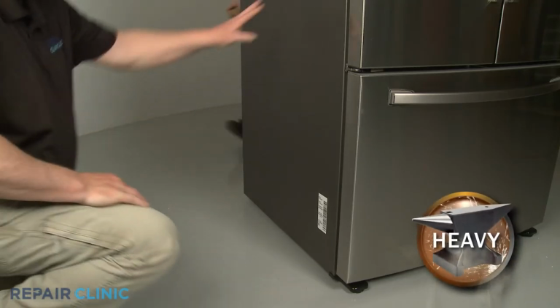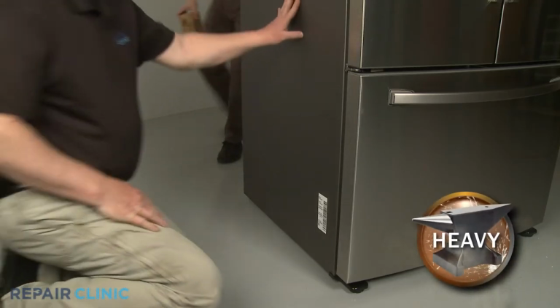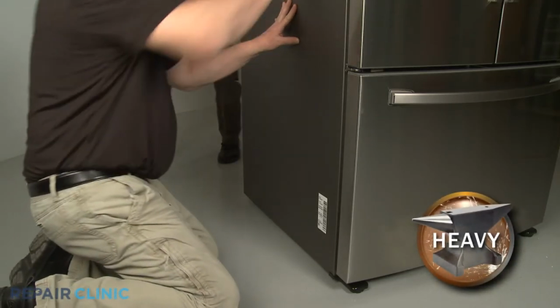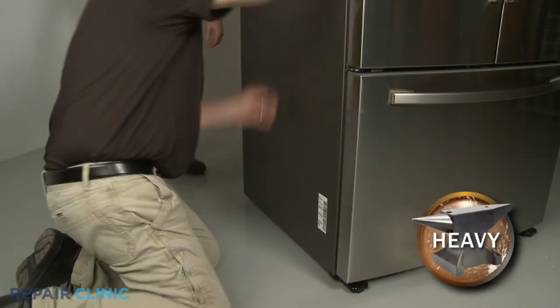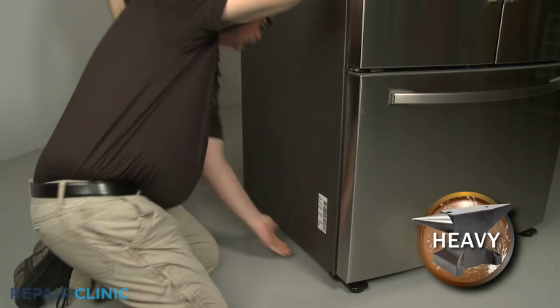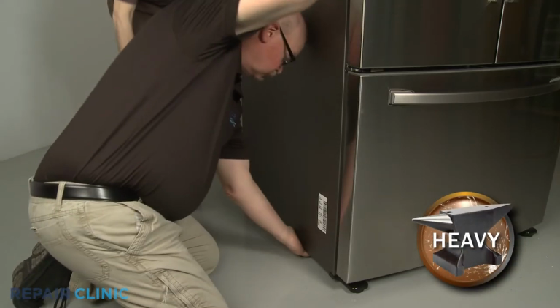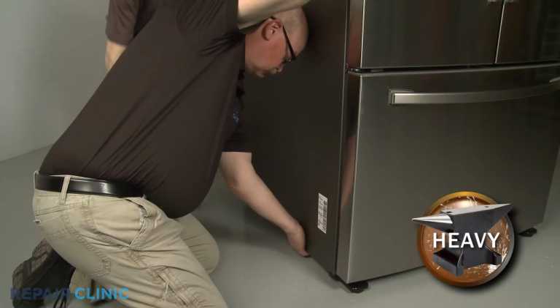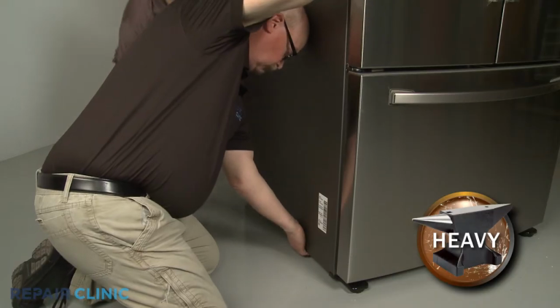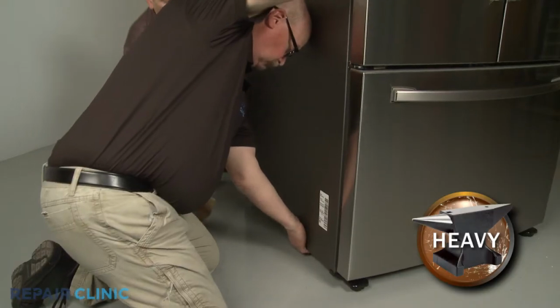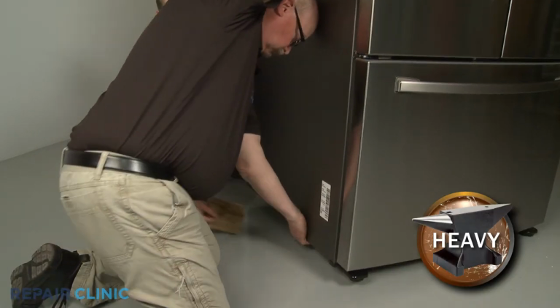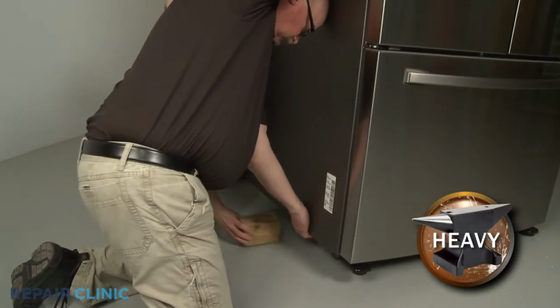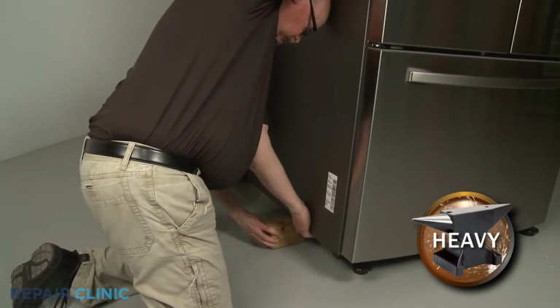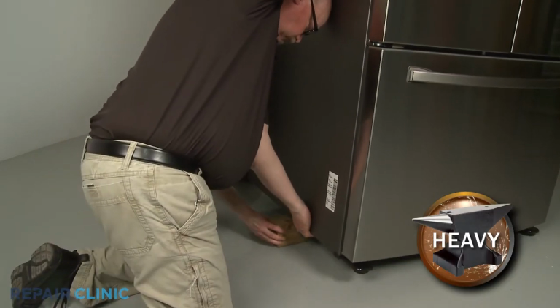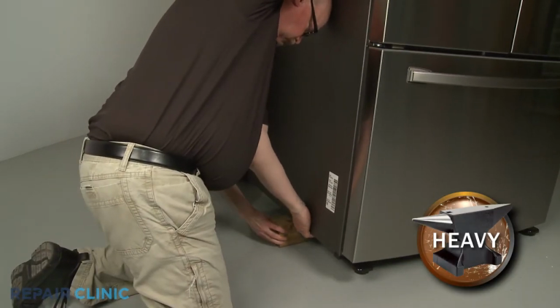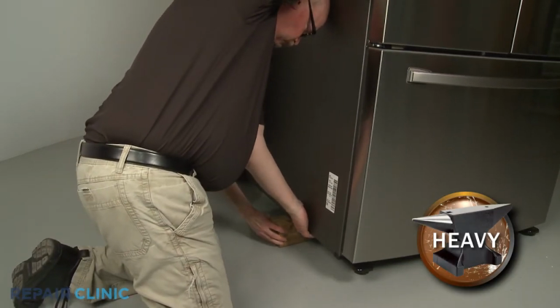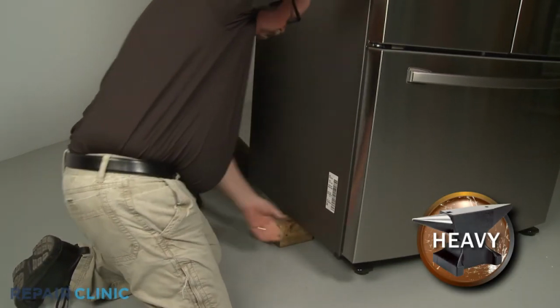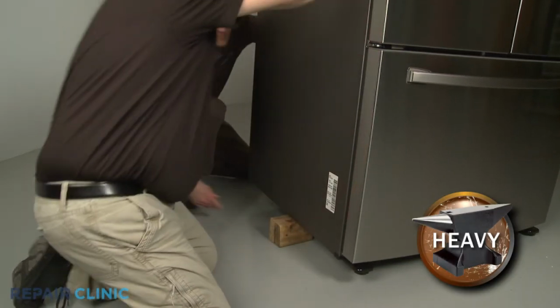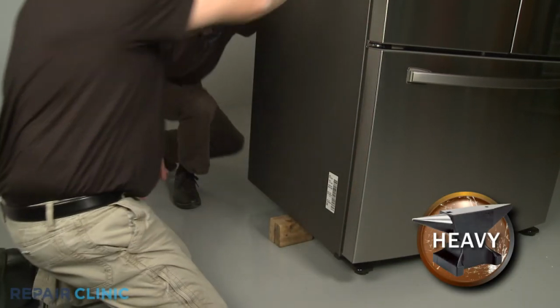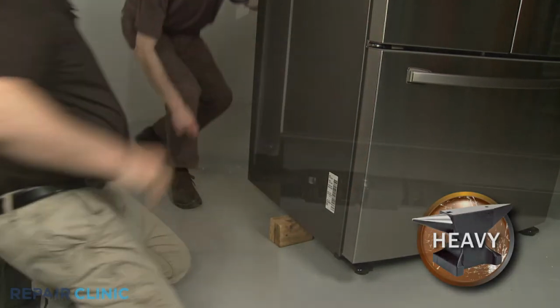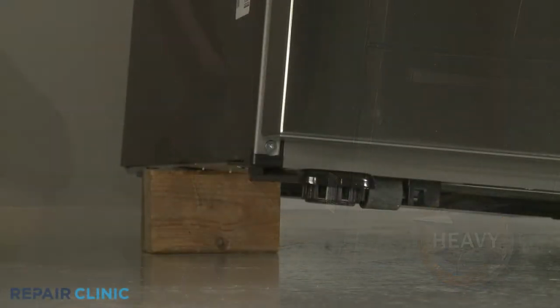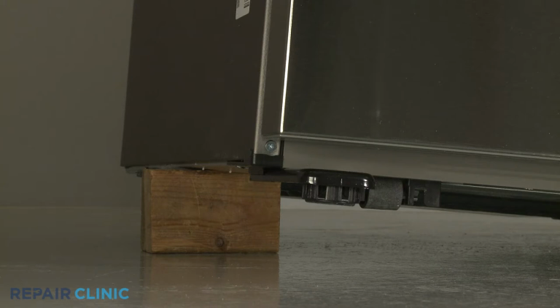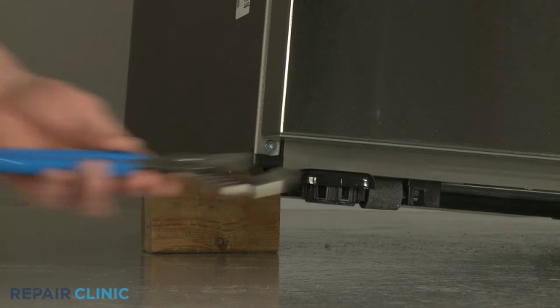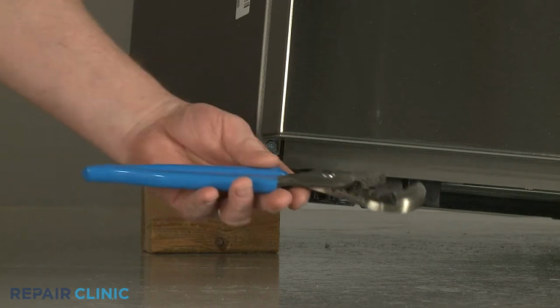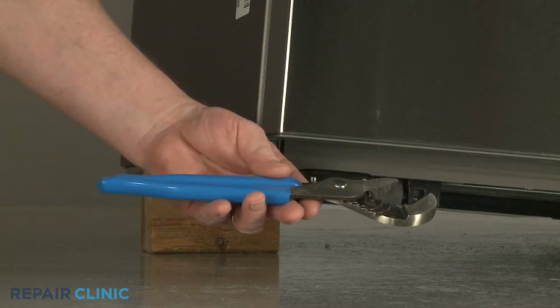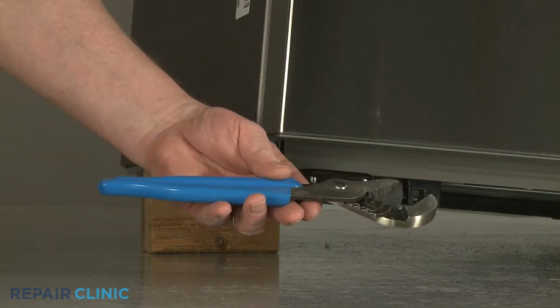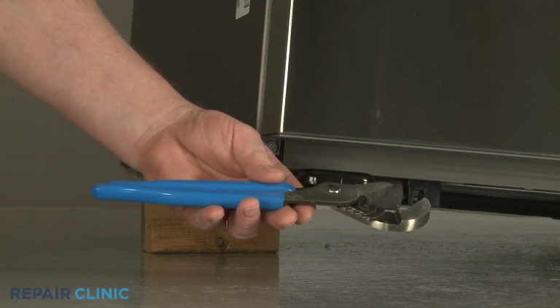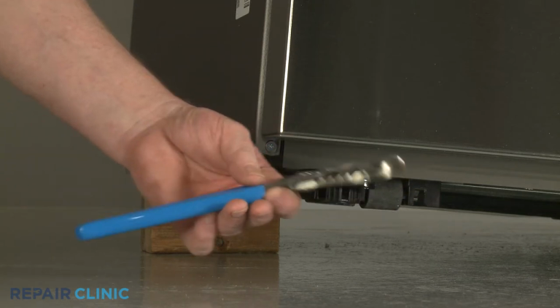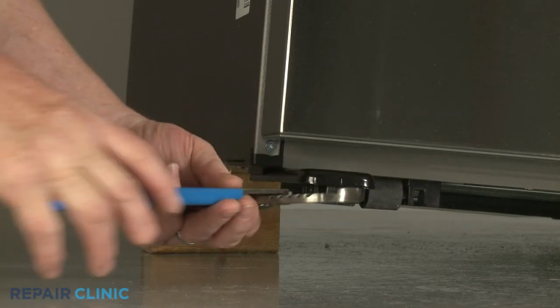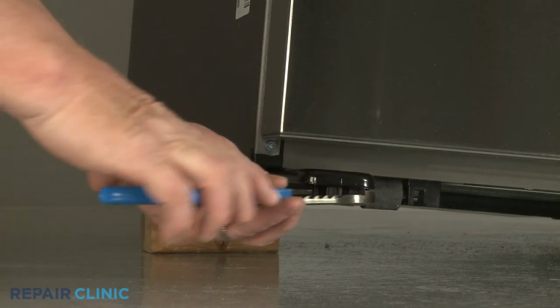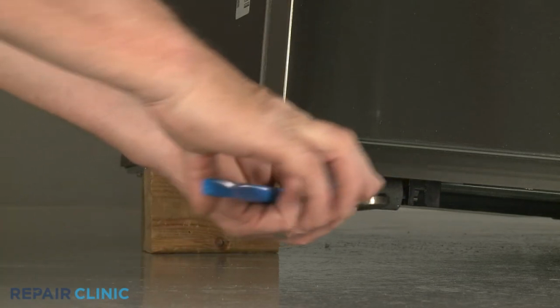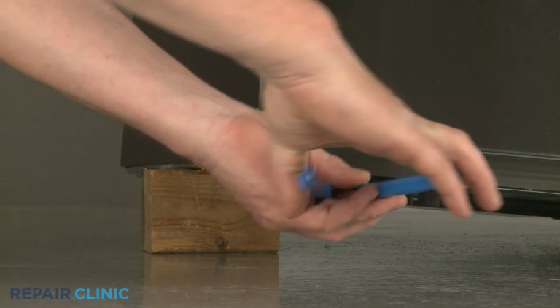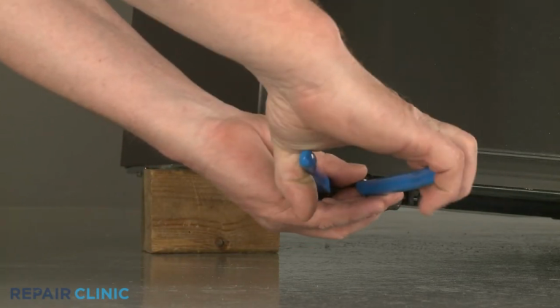Have an assistant help you to prop up the side of the appliance you're replacing the foot on. Use the channel lock pliers to loosen the old foot, then fully unthread it.